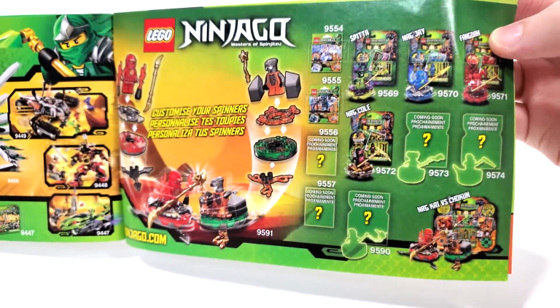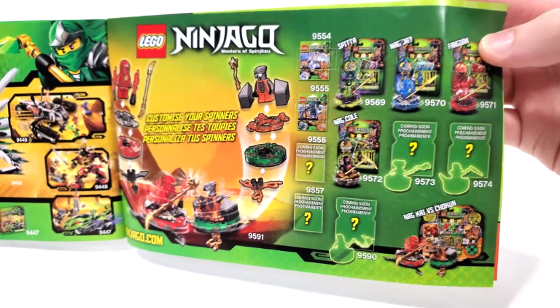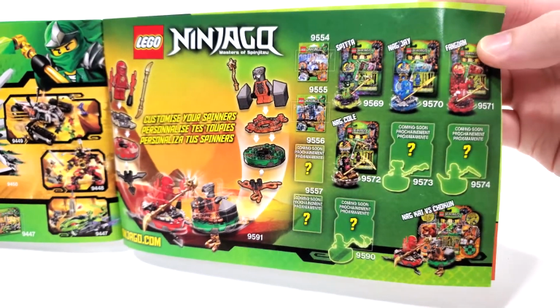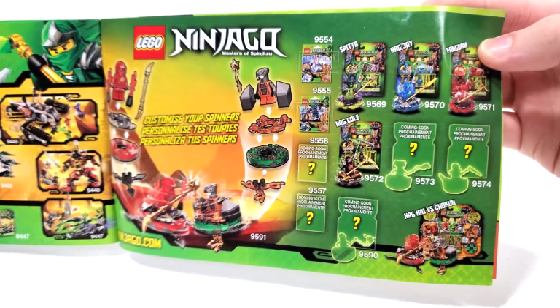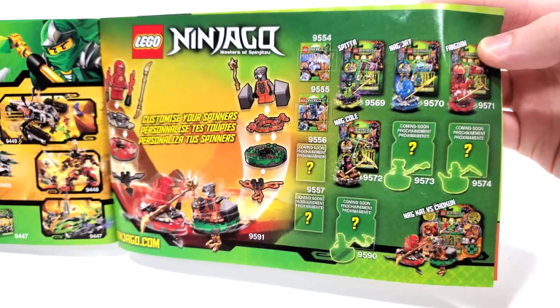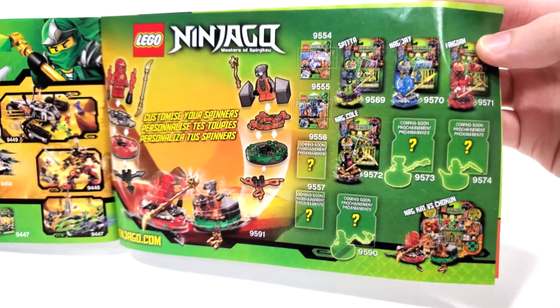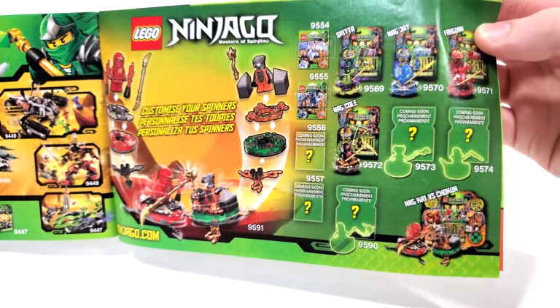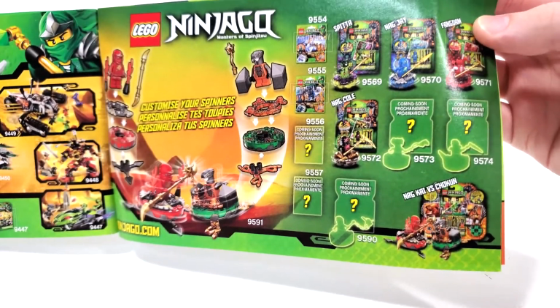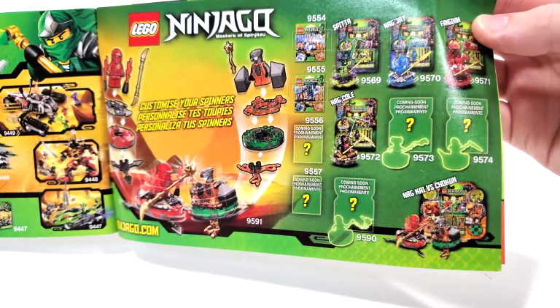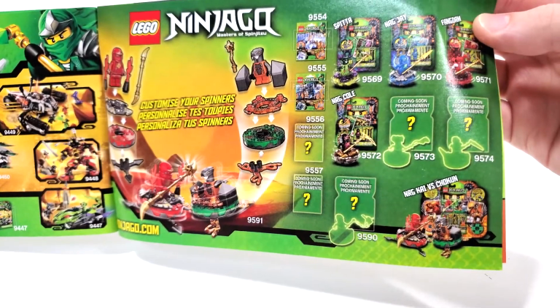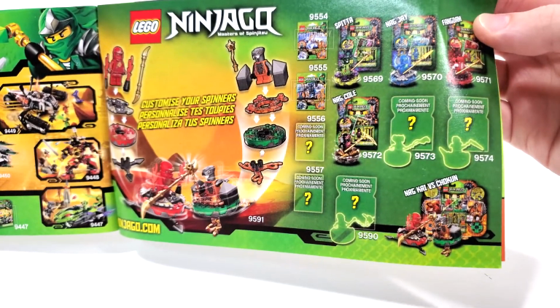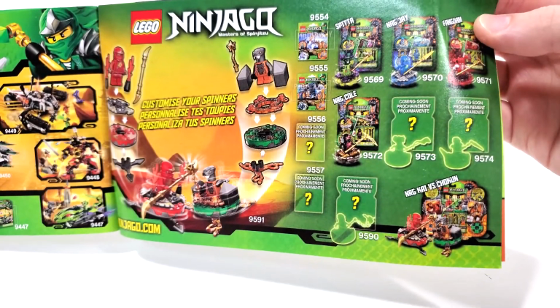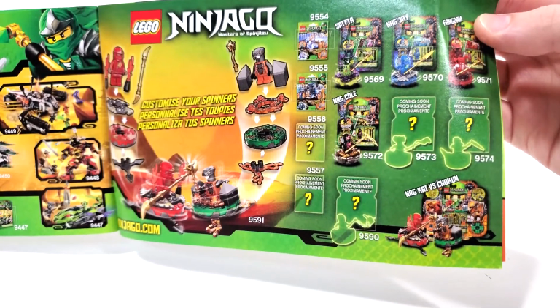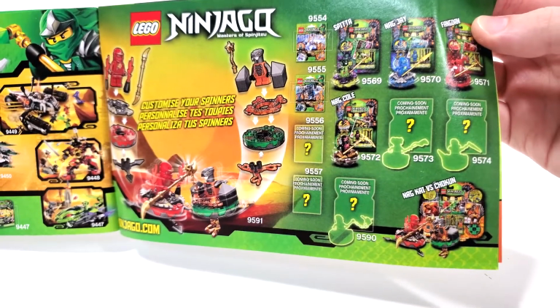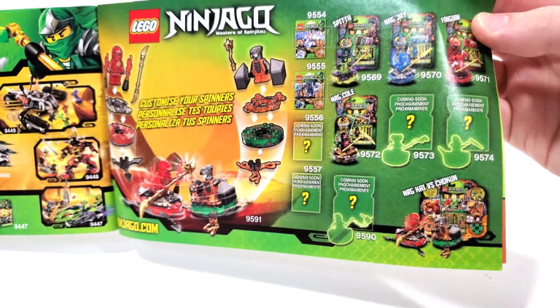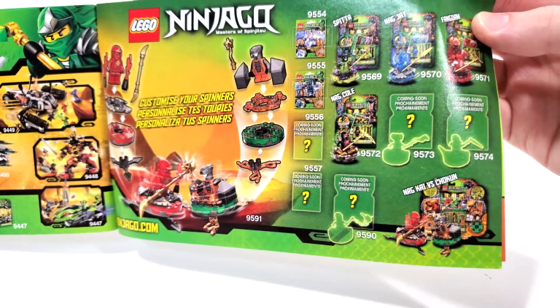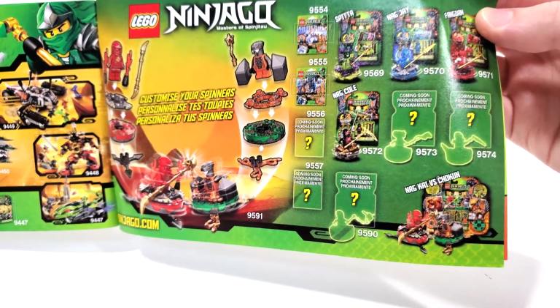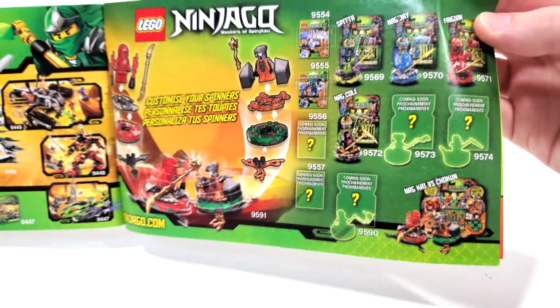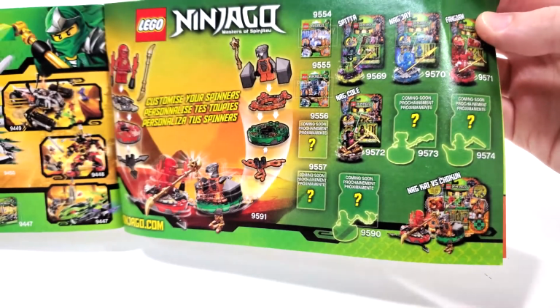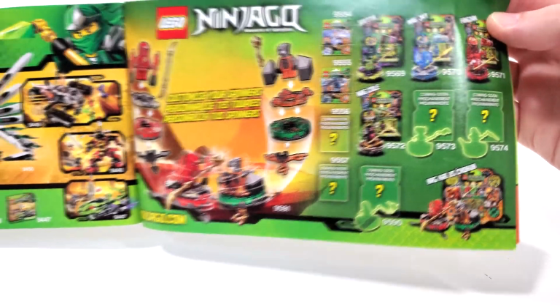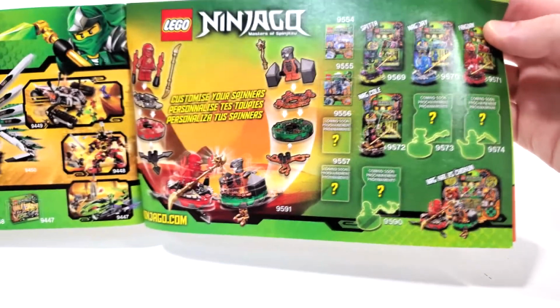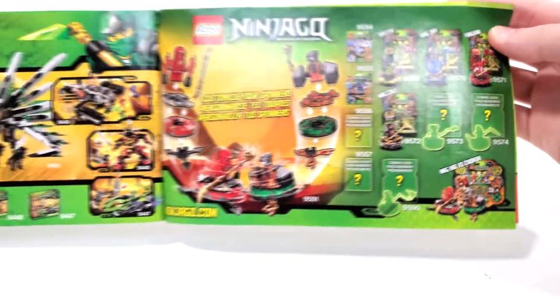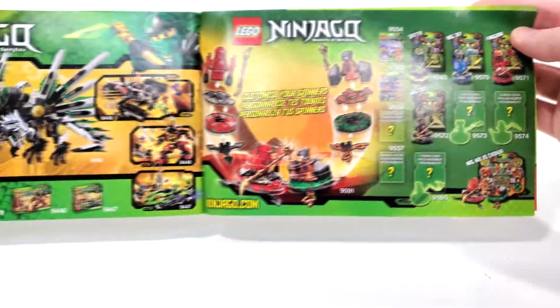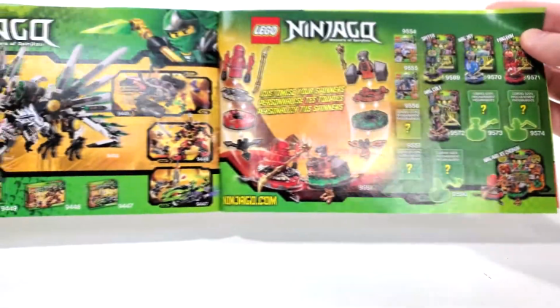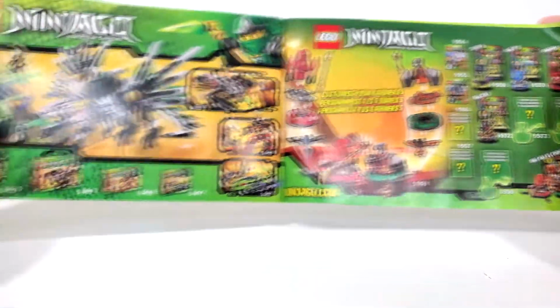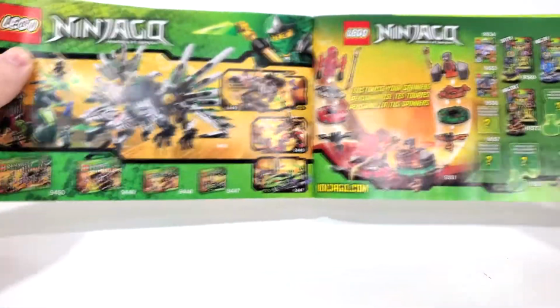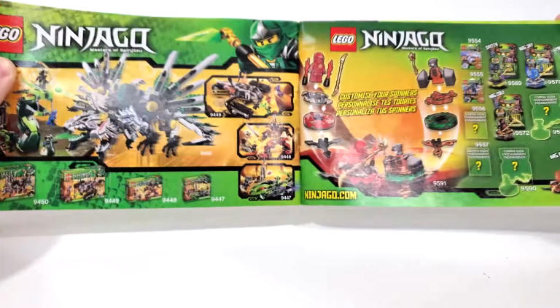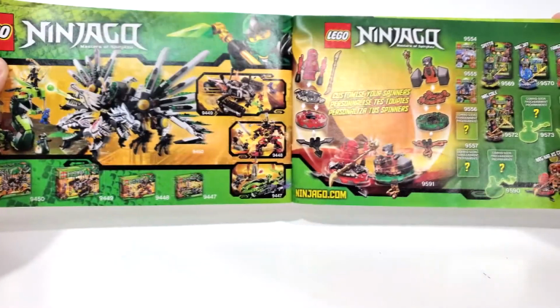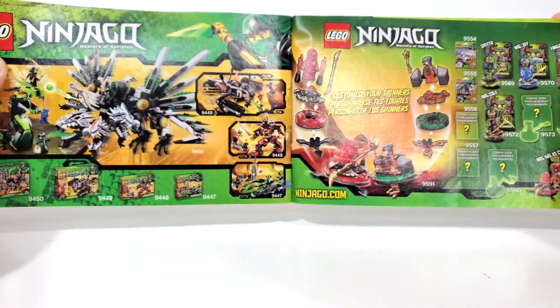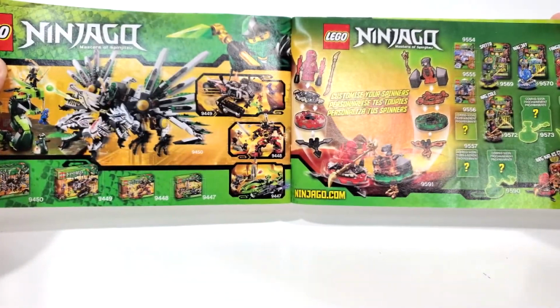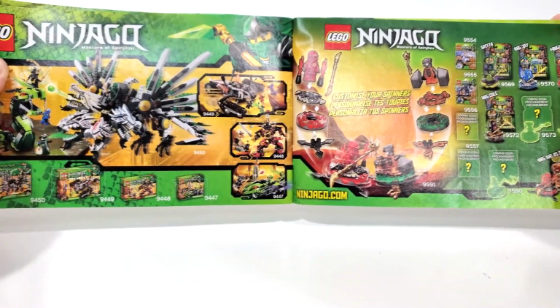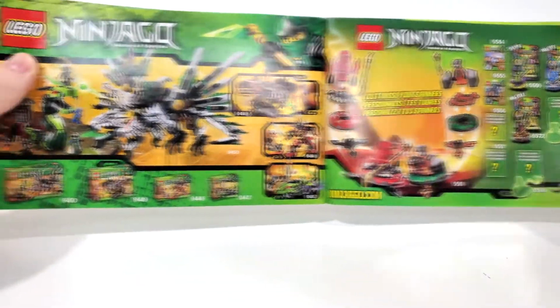We have some of the spinners, which I'm not sure if I own any of these. I know I own the Lloyd Spinner, which is advertised later on in this catalog.